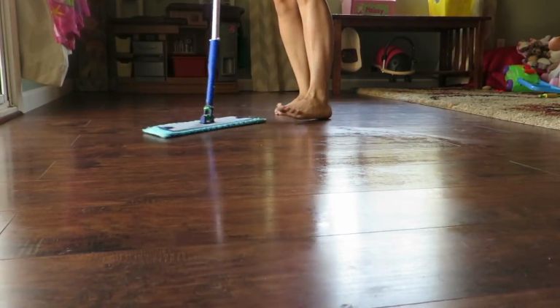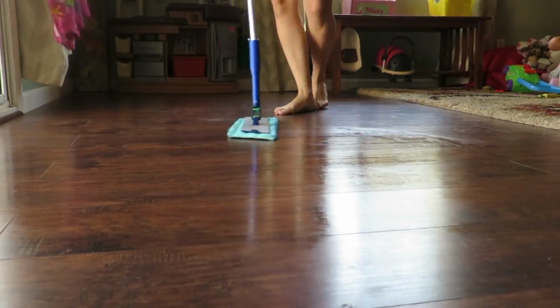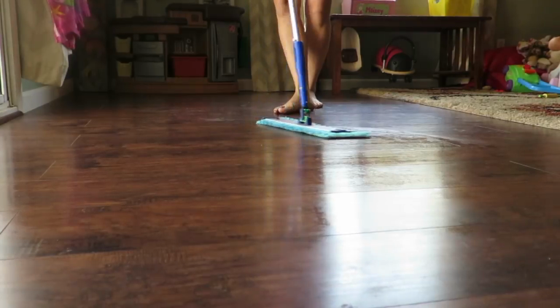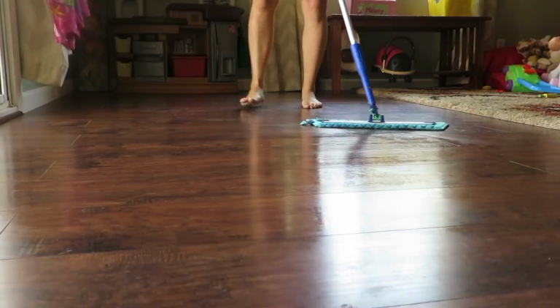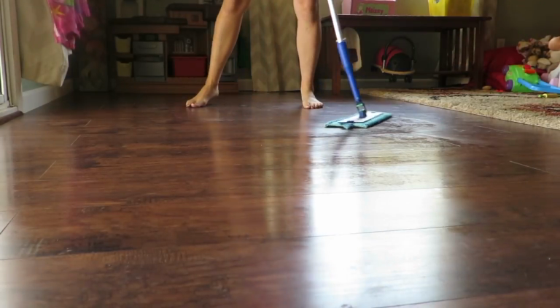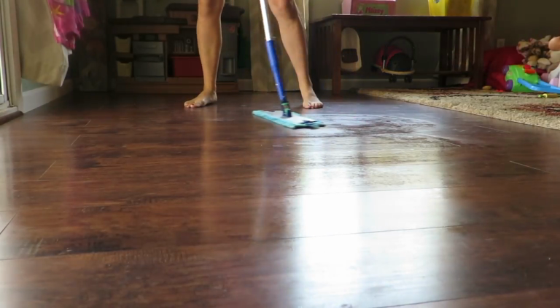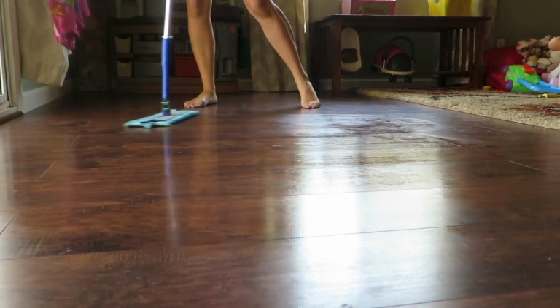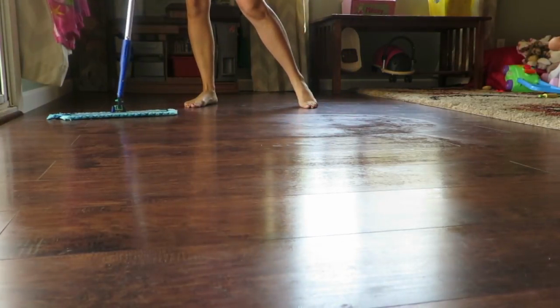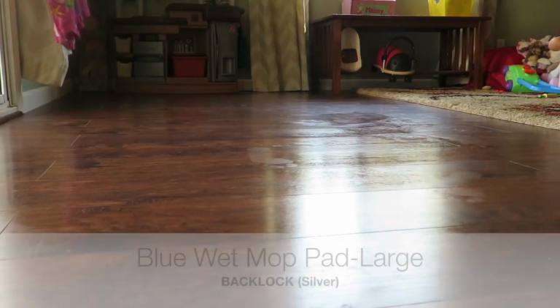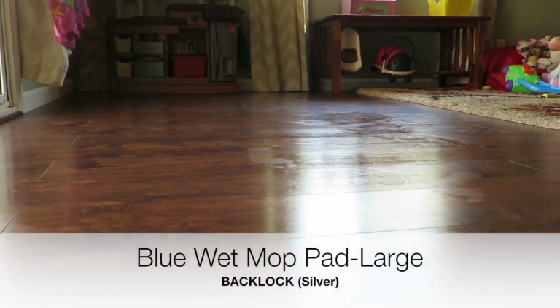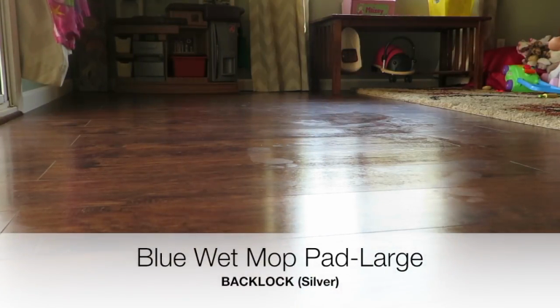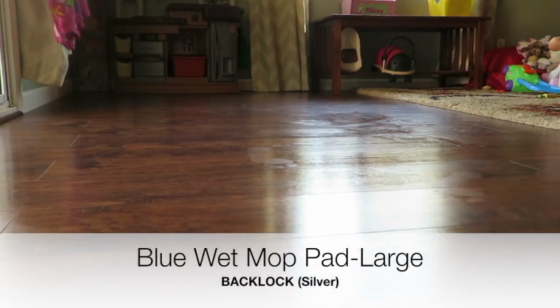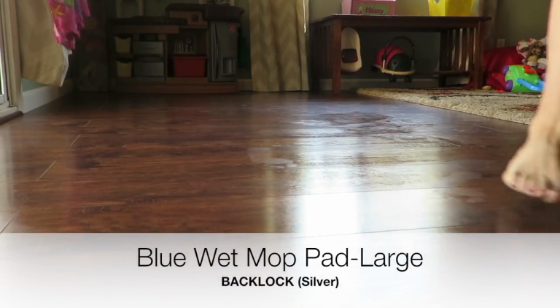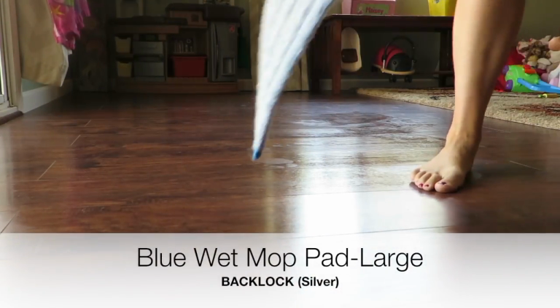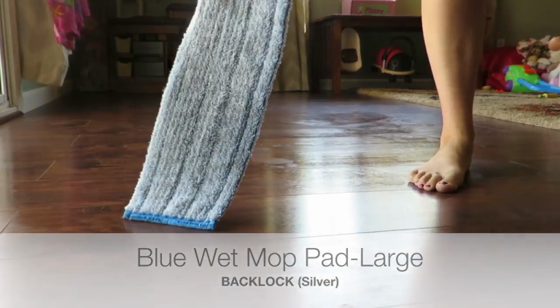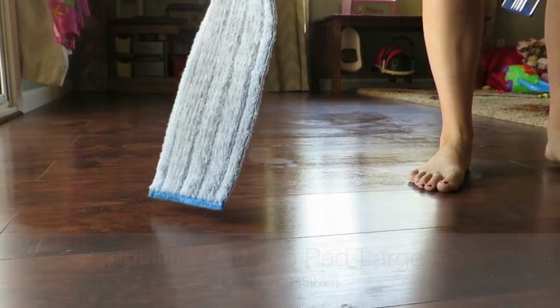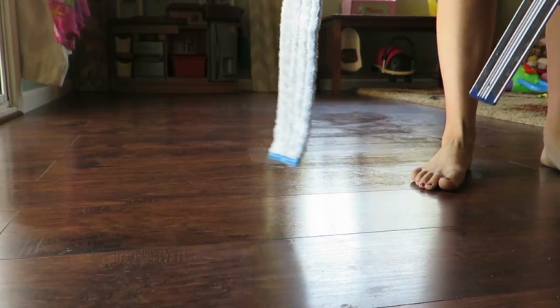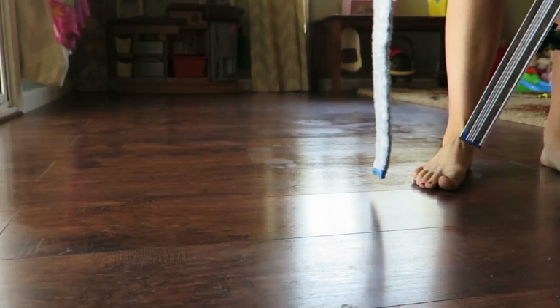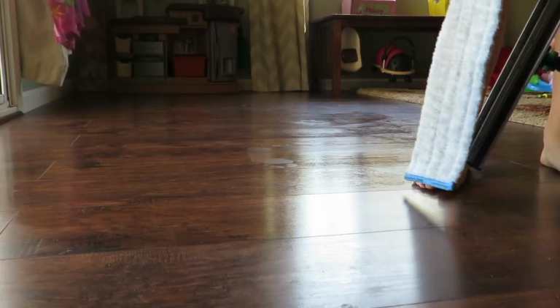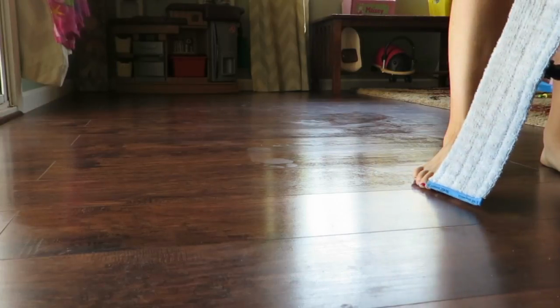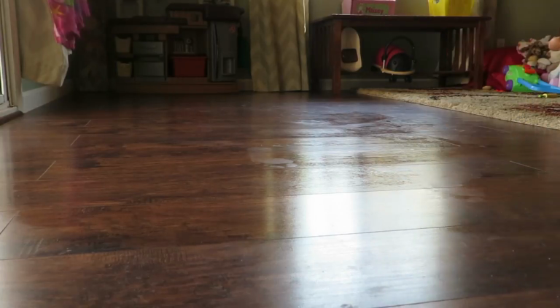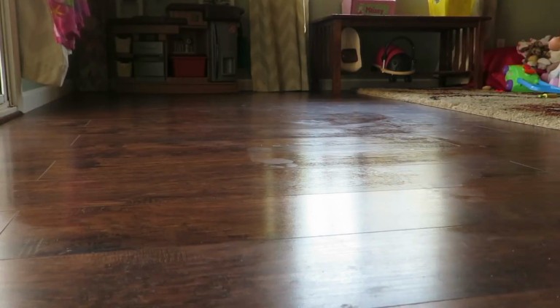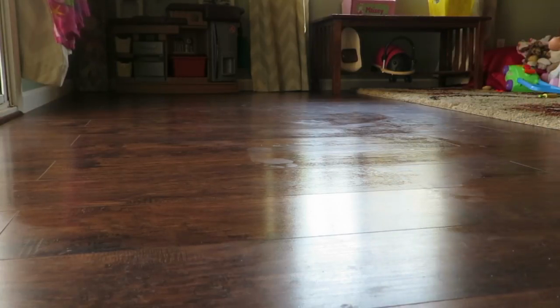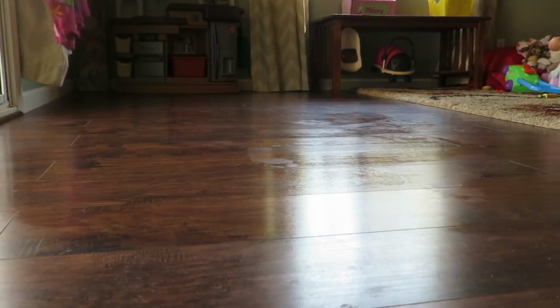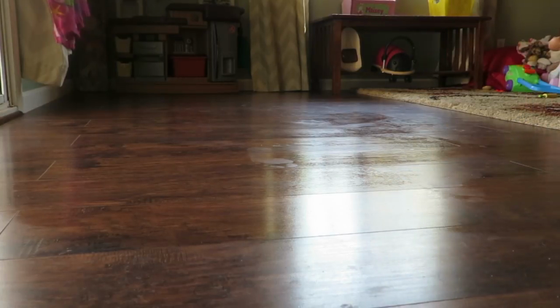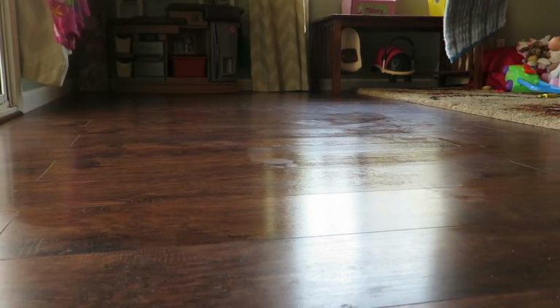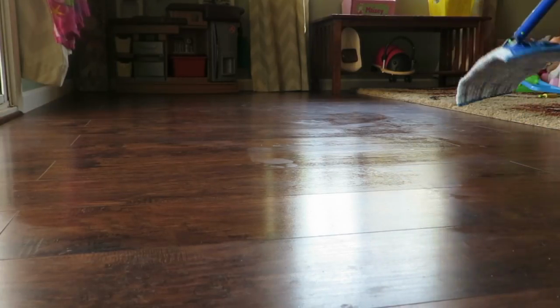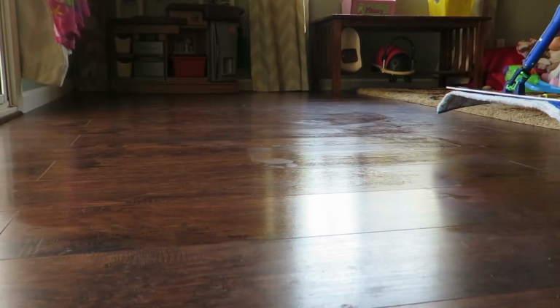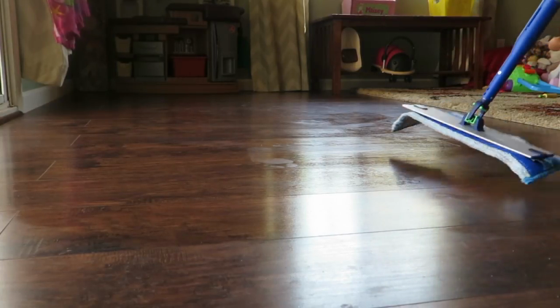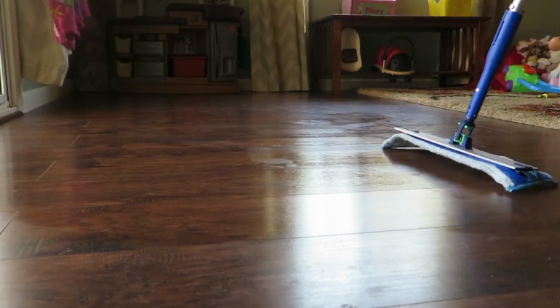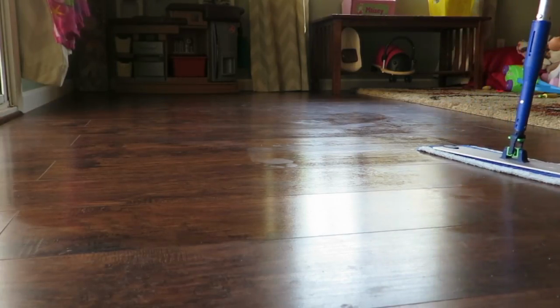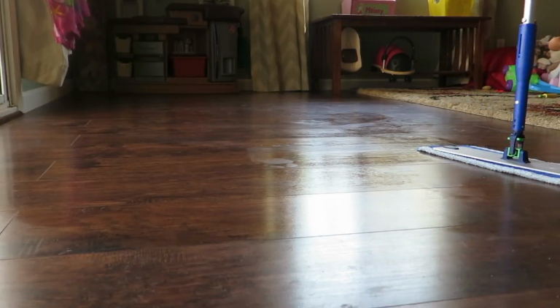So I'm getting most of it up with just the regular wet mop pad. You don't want to use too much water because that's what can leave streaks.